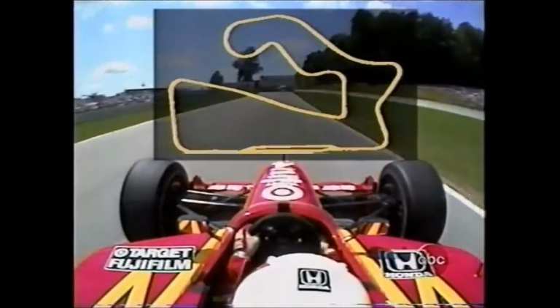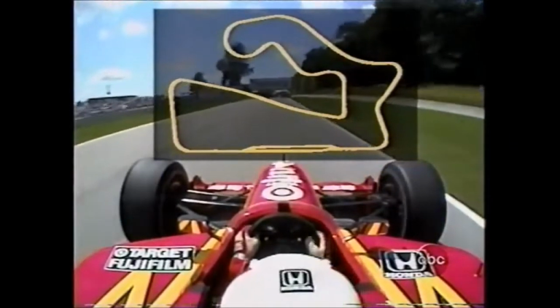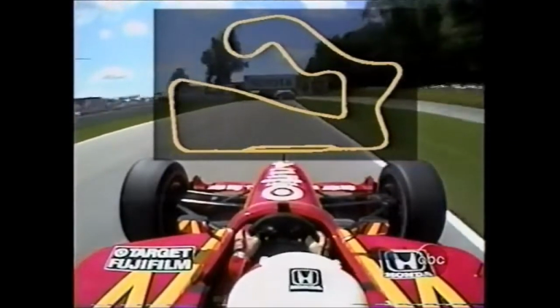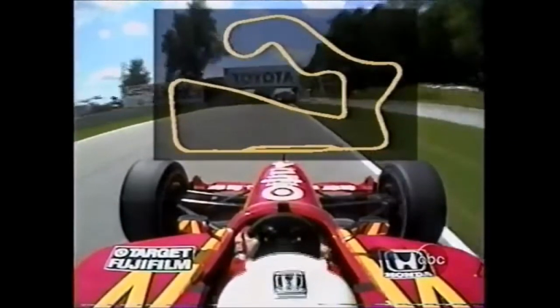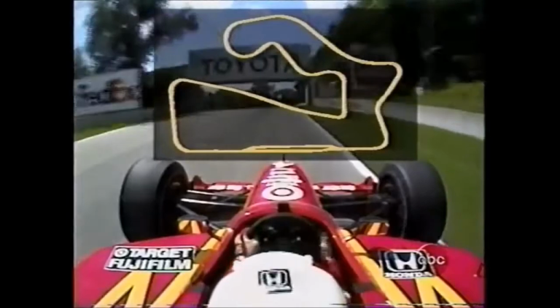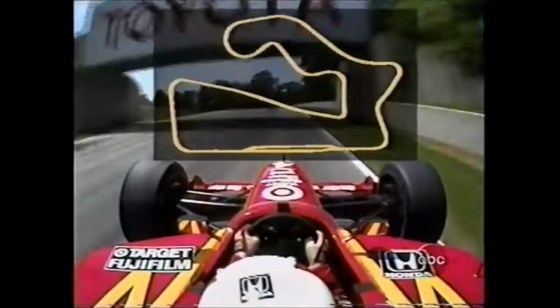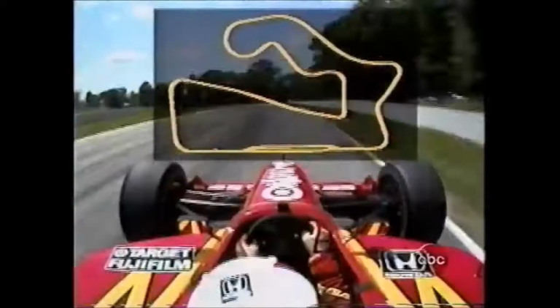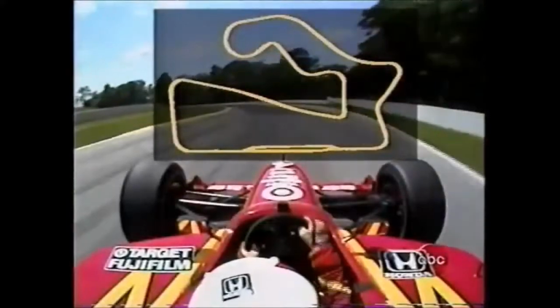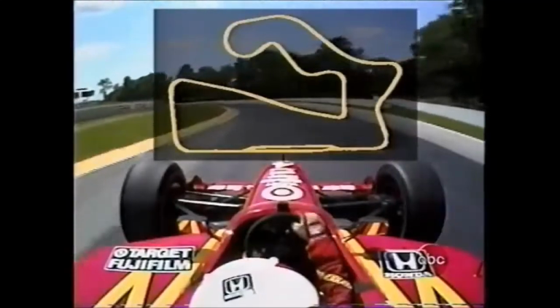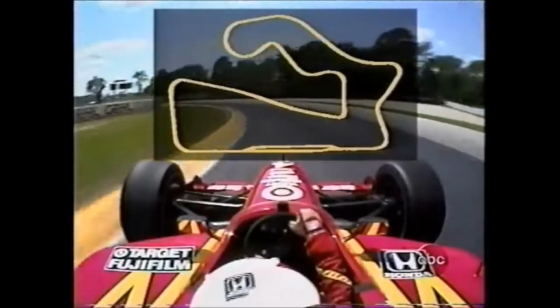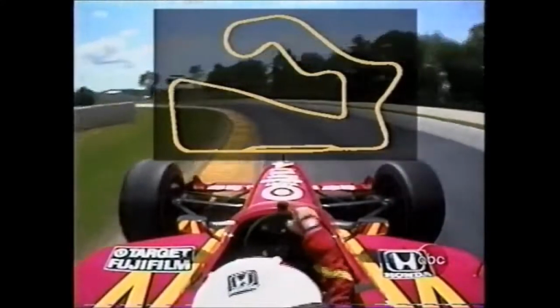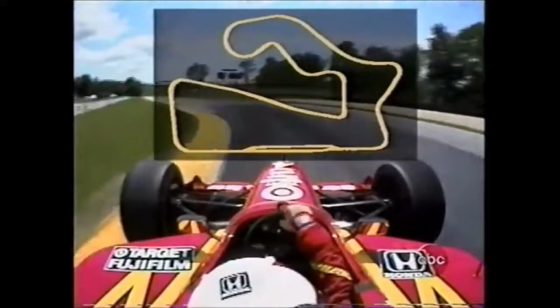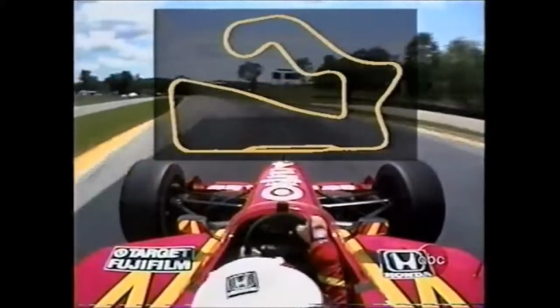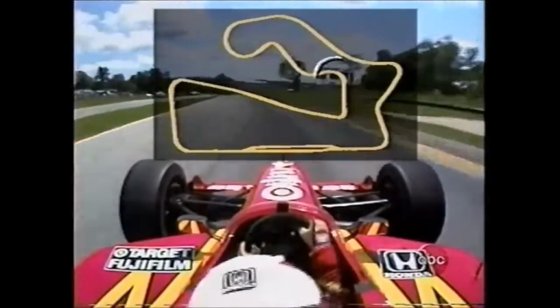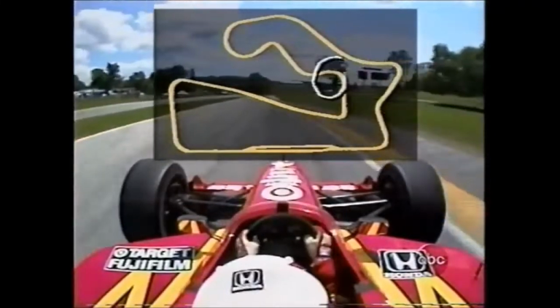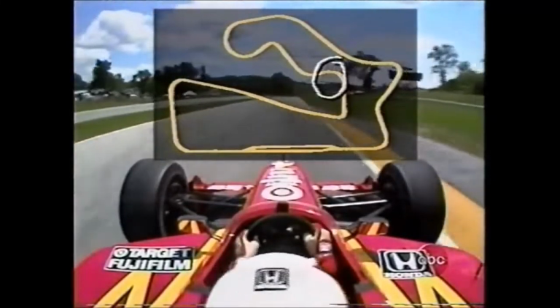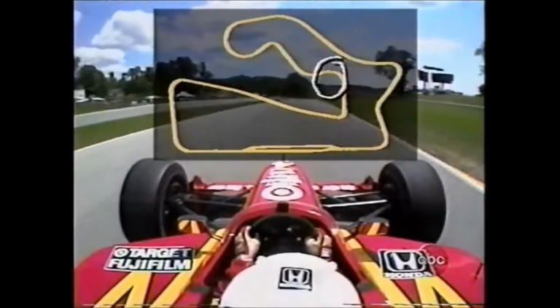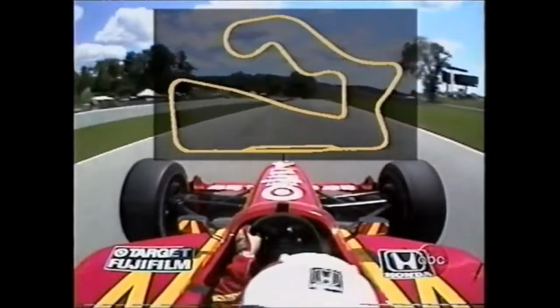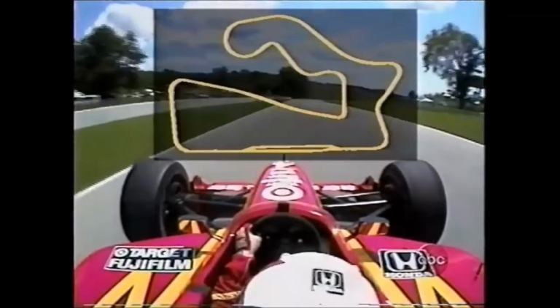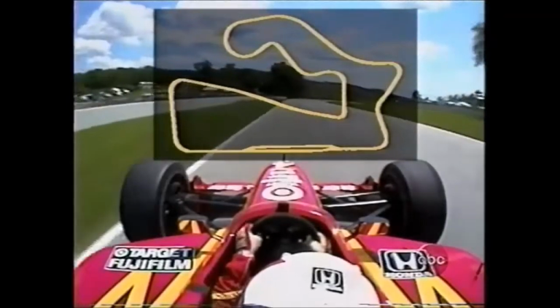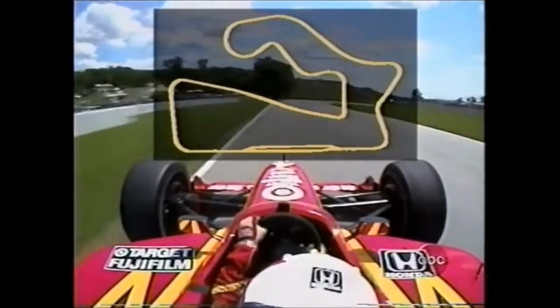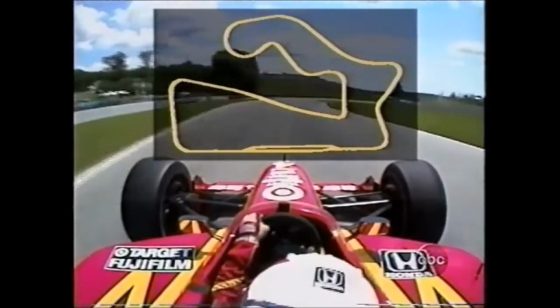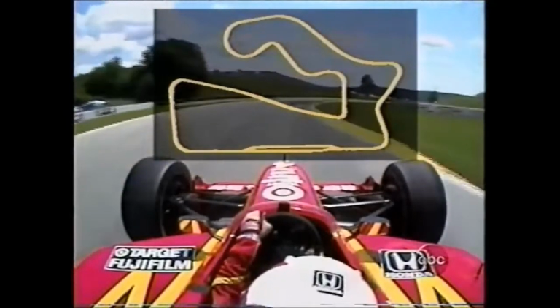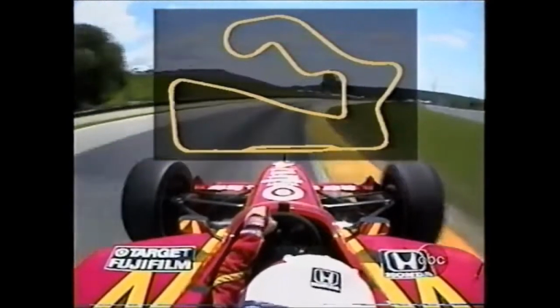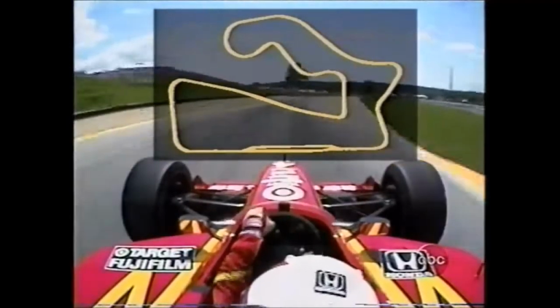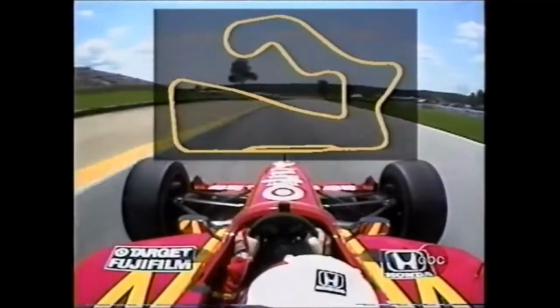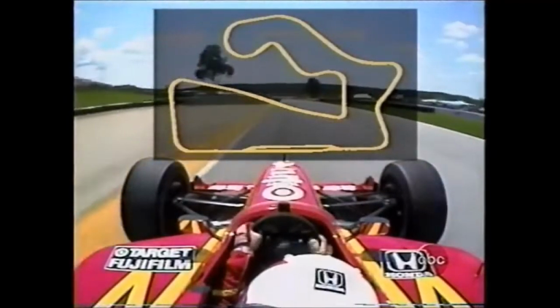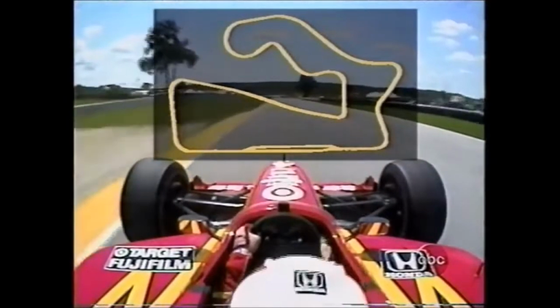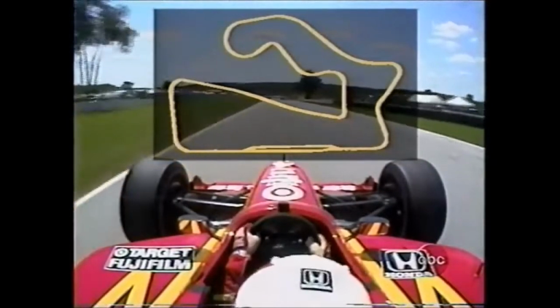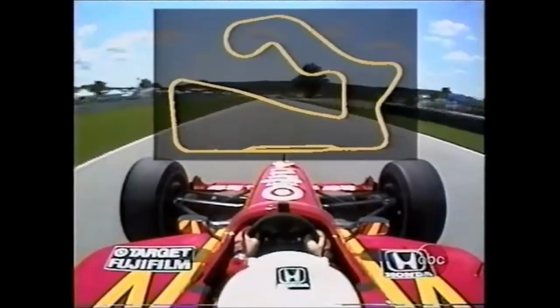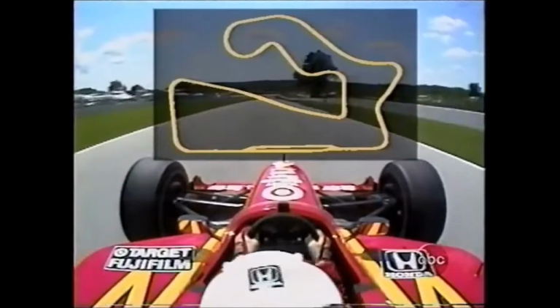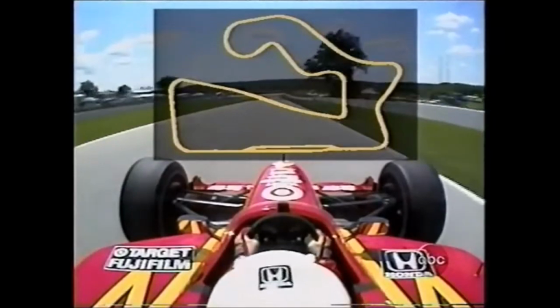He'll upshift to third. This next corner, turn number six, is difficult because when the drivers have to turn for the corner, it's blind through here and falls off a little off-camber. Very fast right-hander — you really have to hold on here — not much room for runoff.